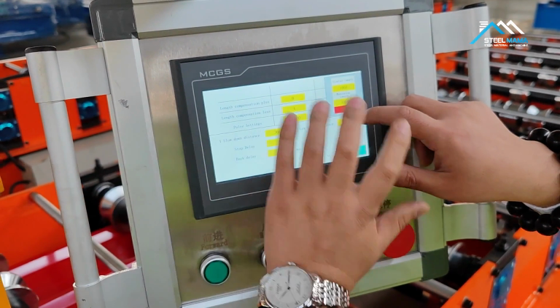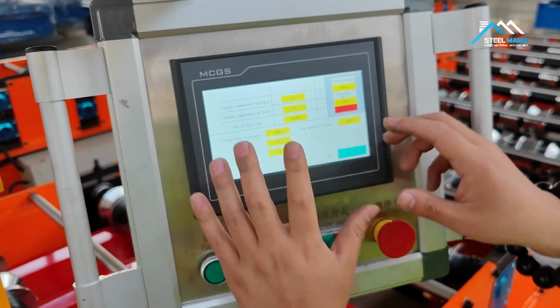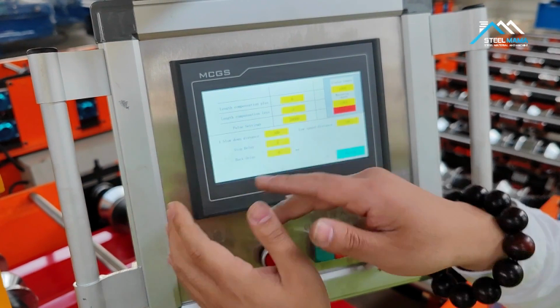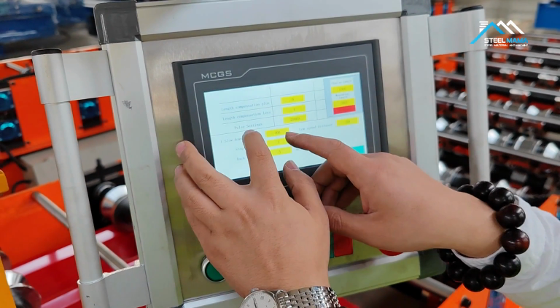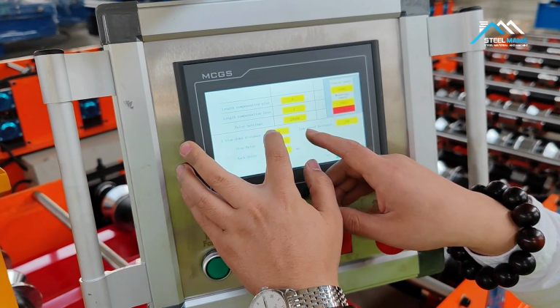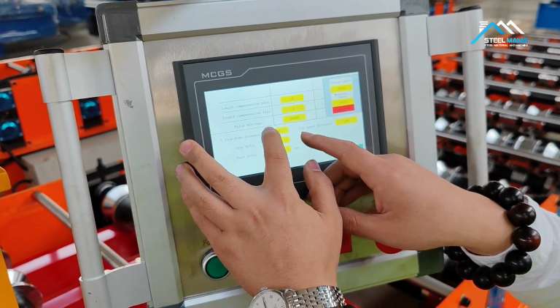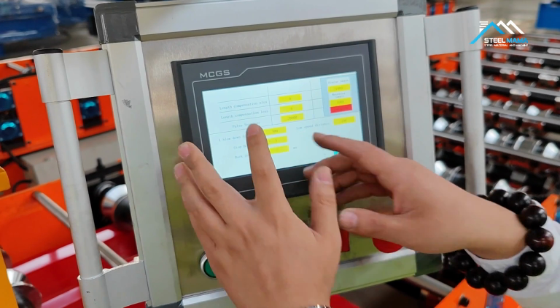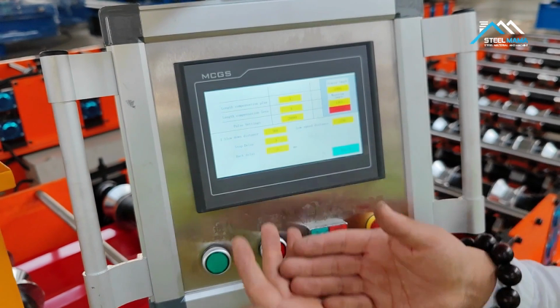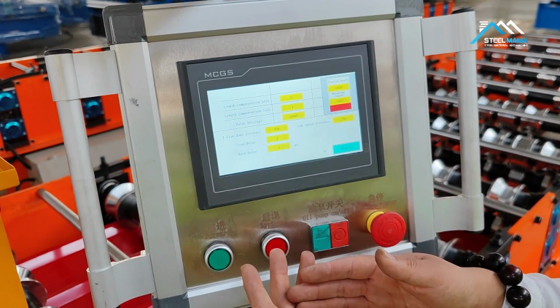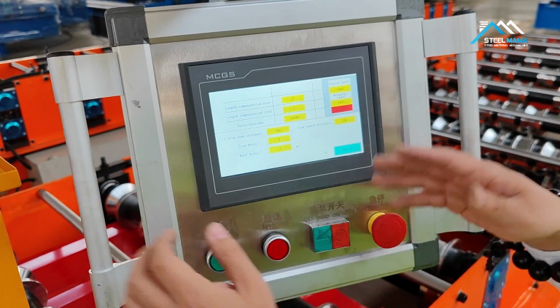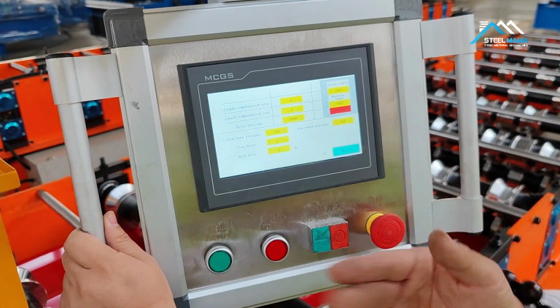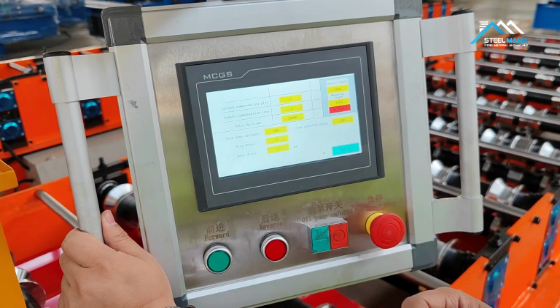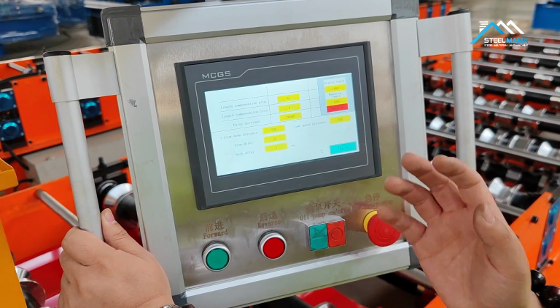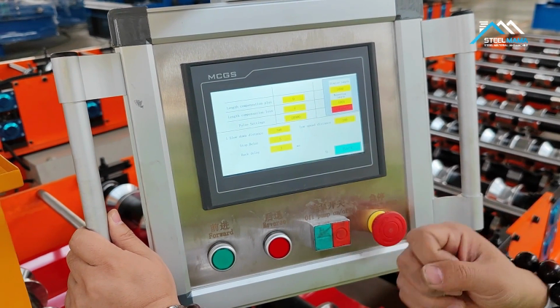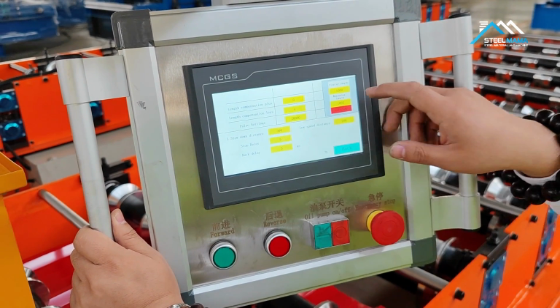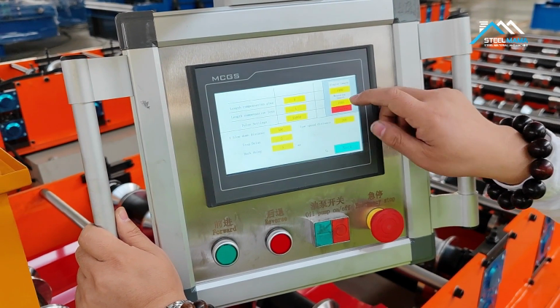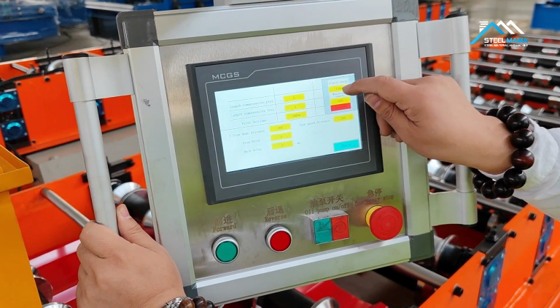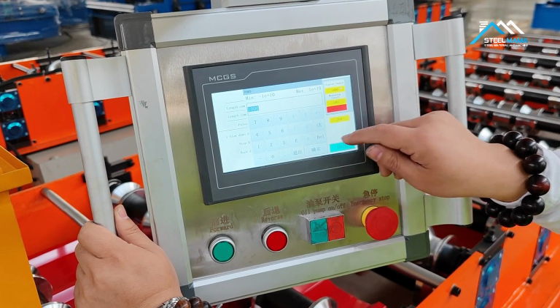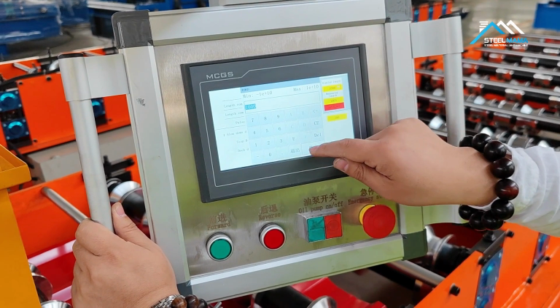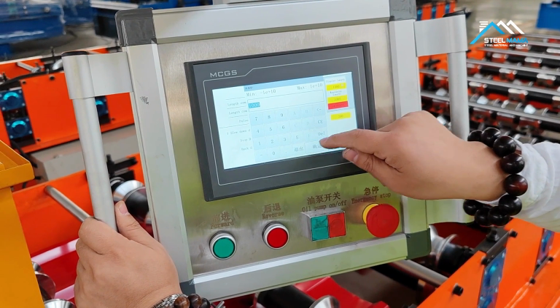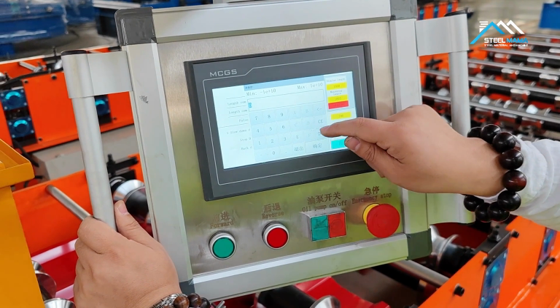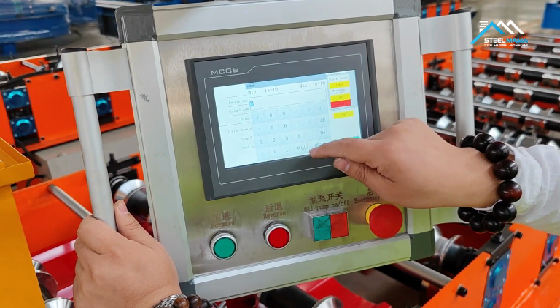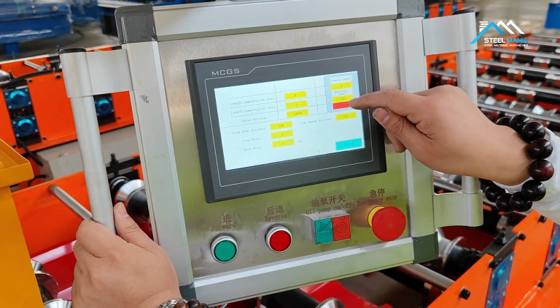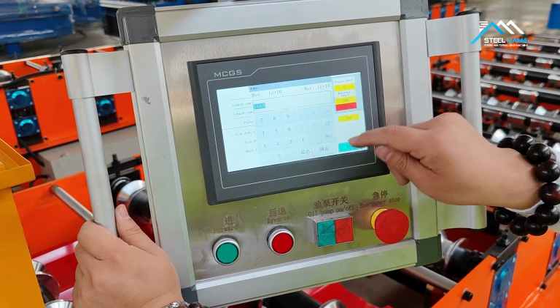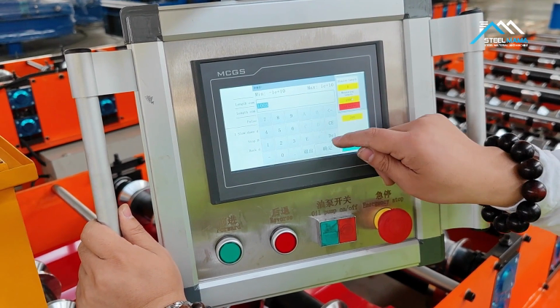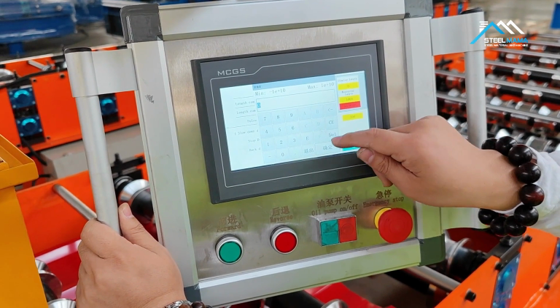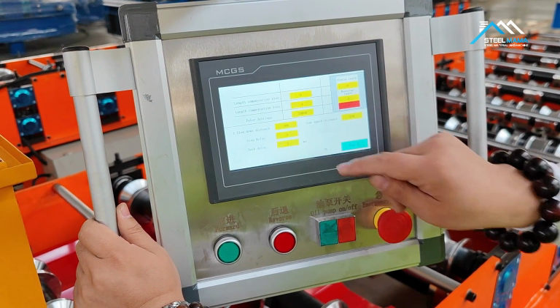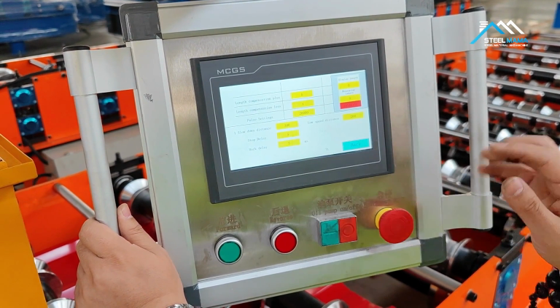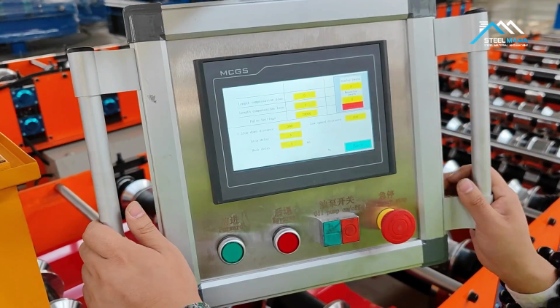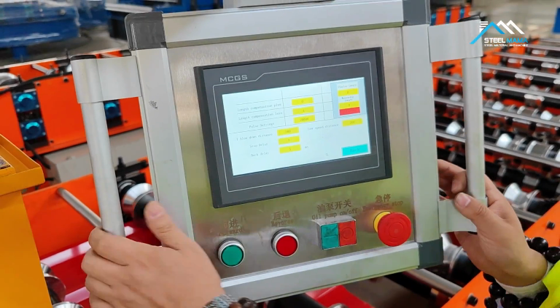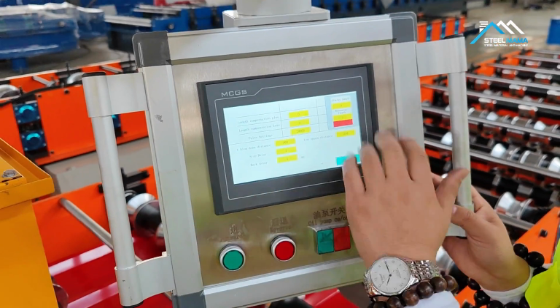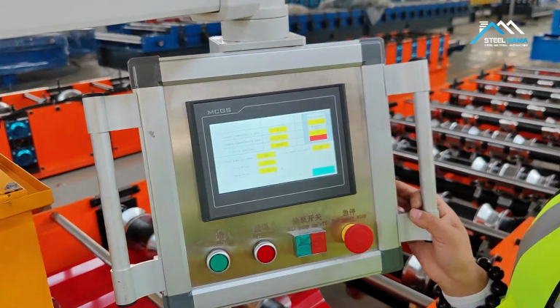The machine will change the pulse setting automatically, so you can get the correct length. This is how to change the length setting. If you have this problem, set it here.